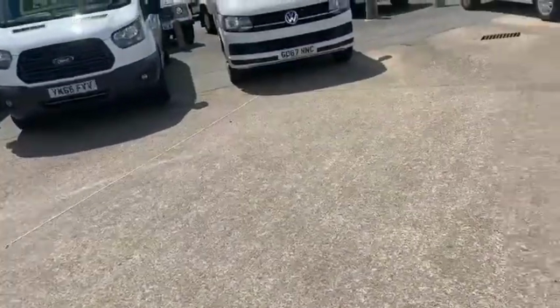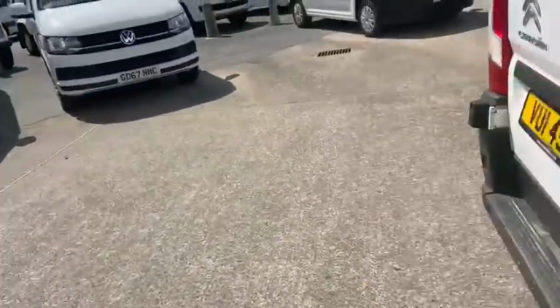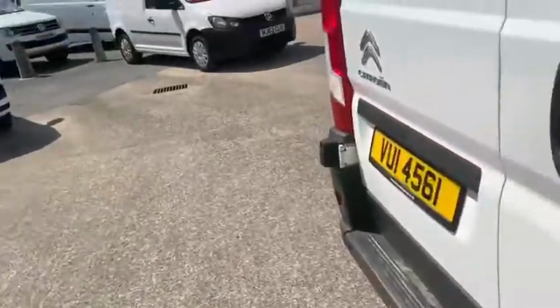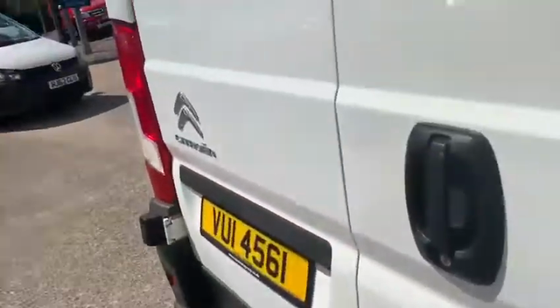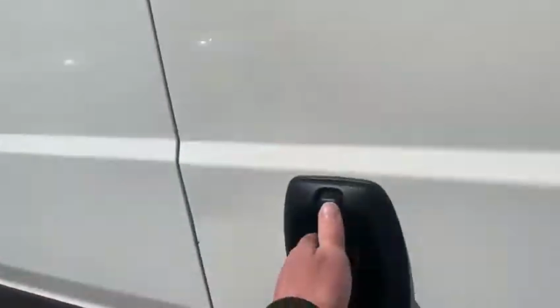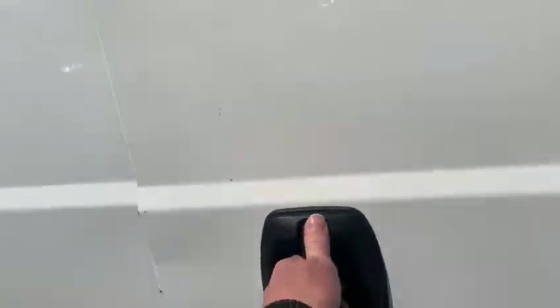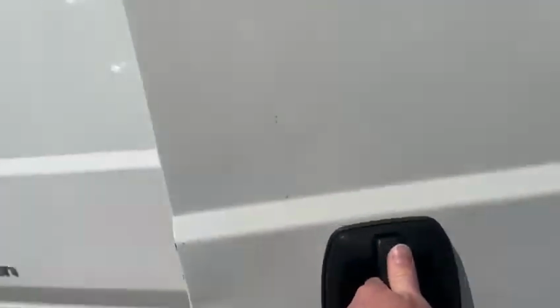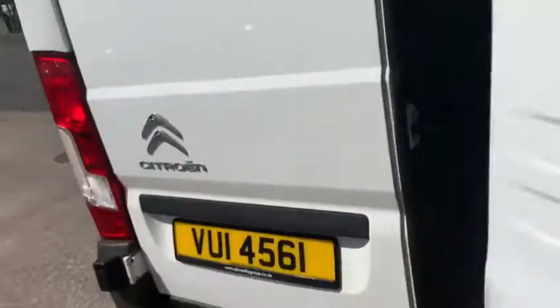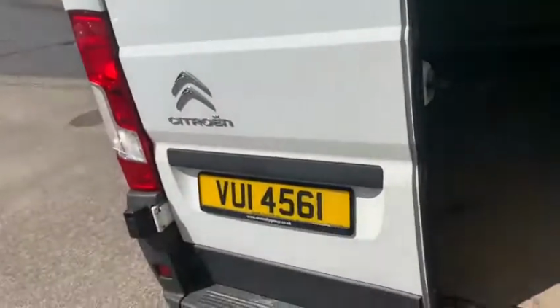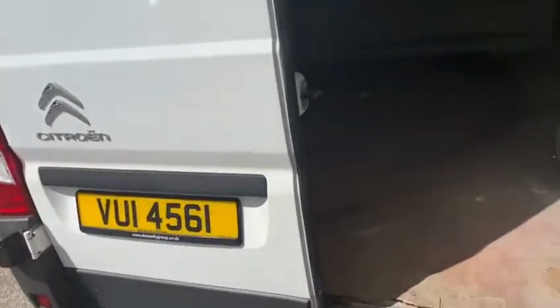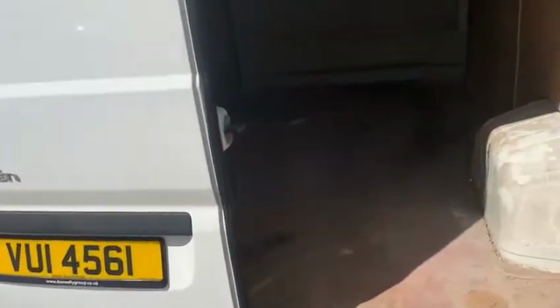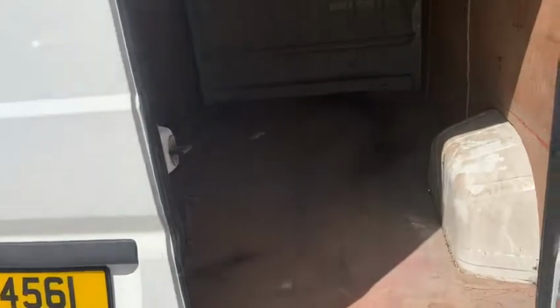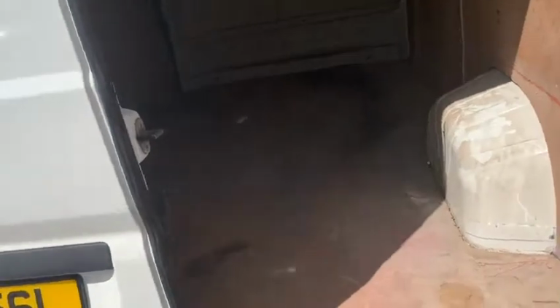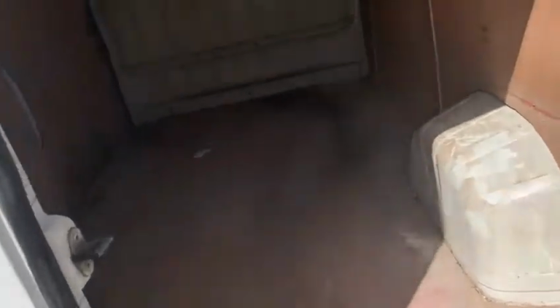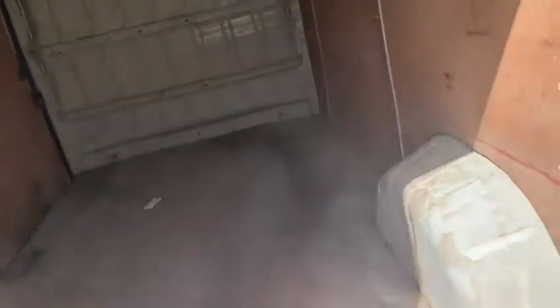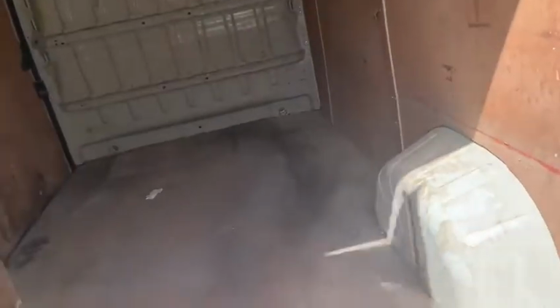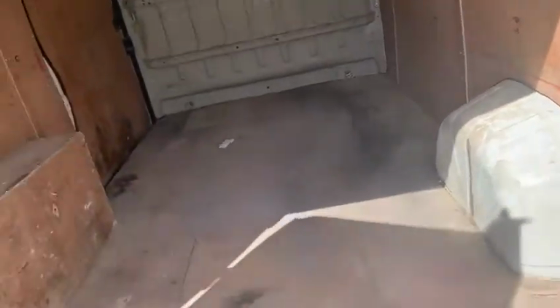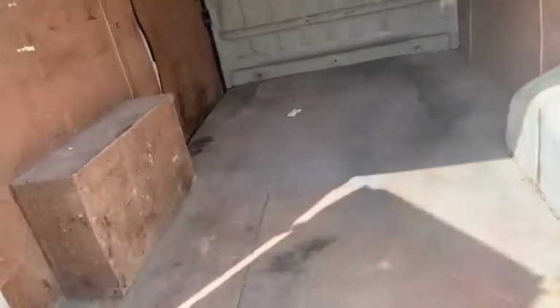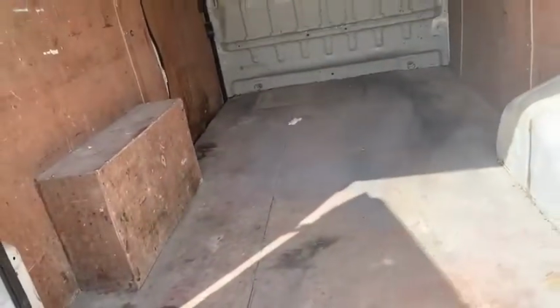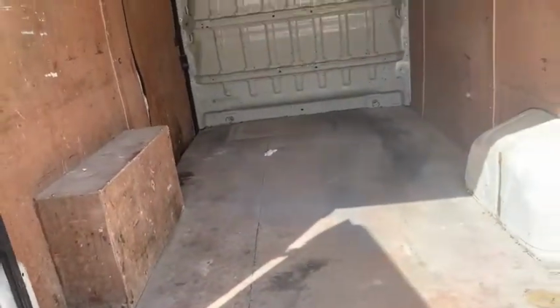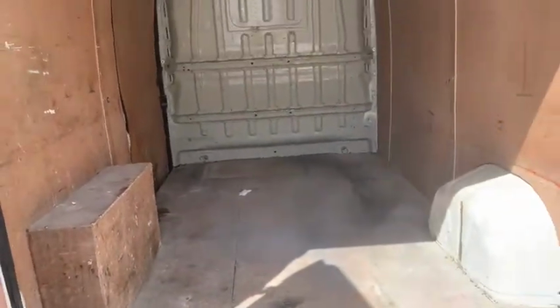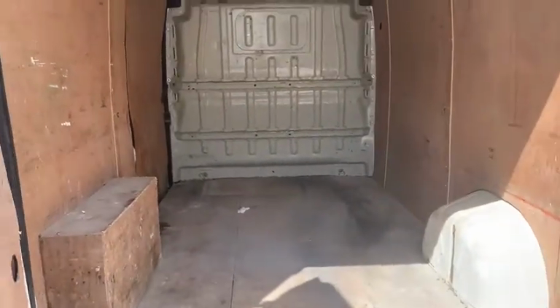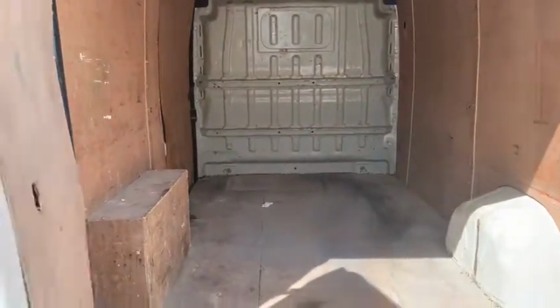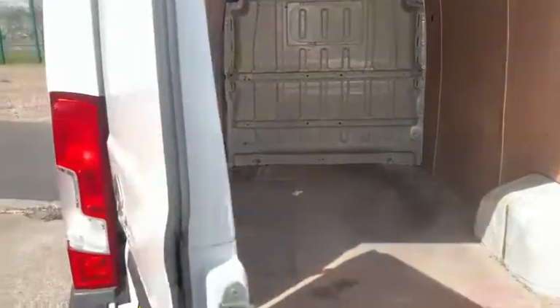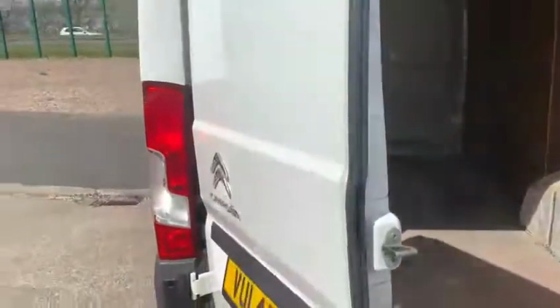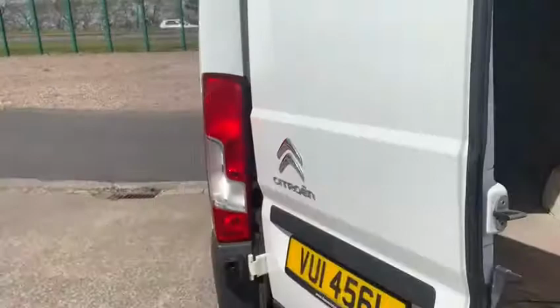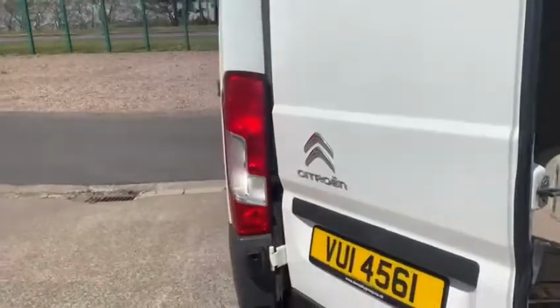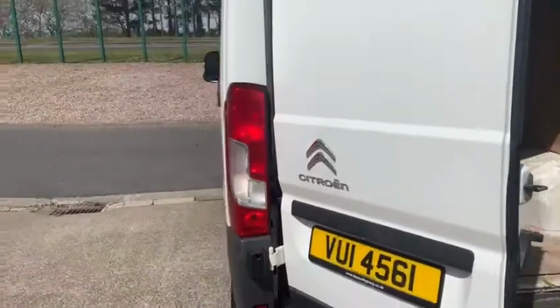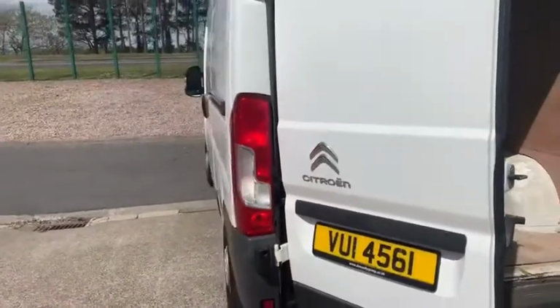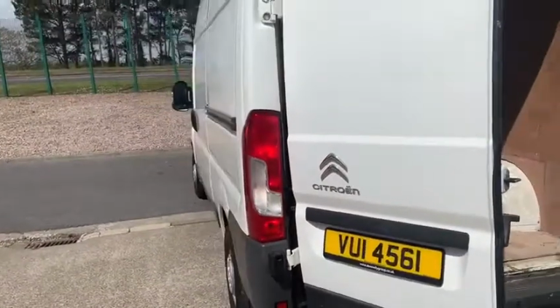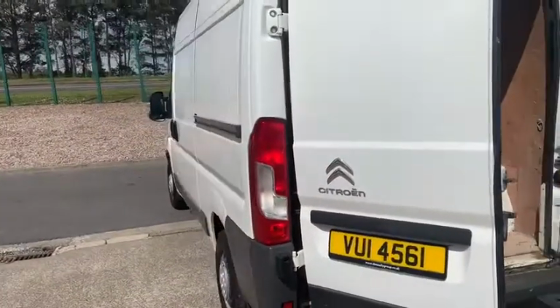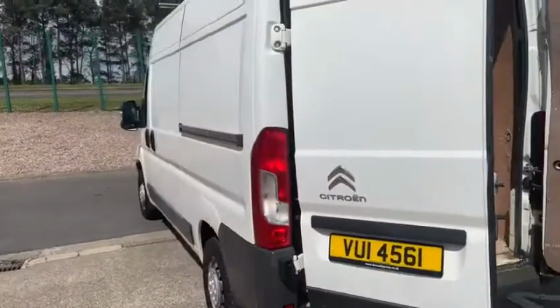I'll pop open the back doors here. It's a good size for the windows — nicely wood lined. It's seen a little bit of work but might be ready for a lot more for you. We'll speak in due course.